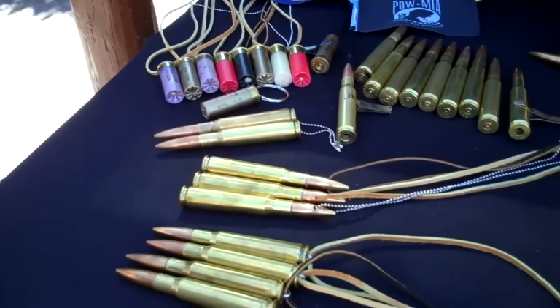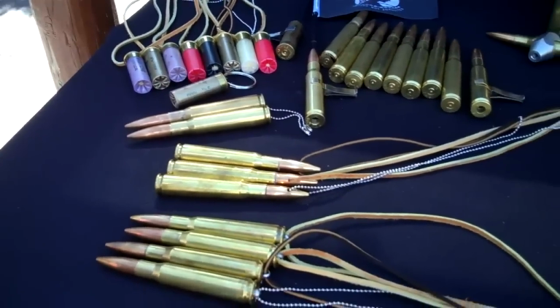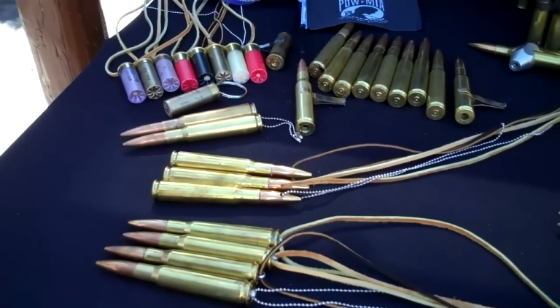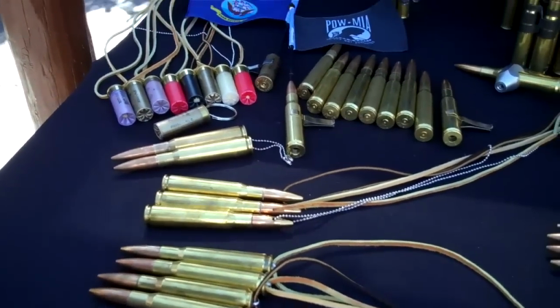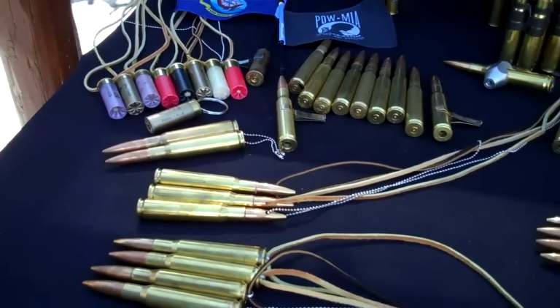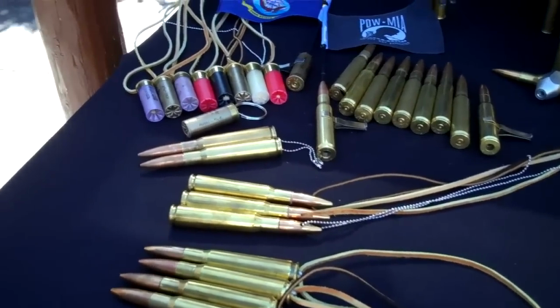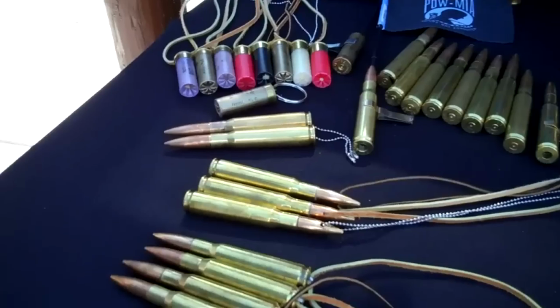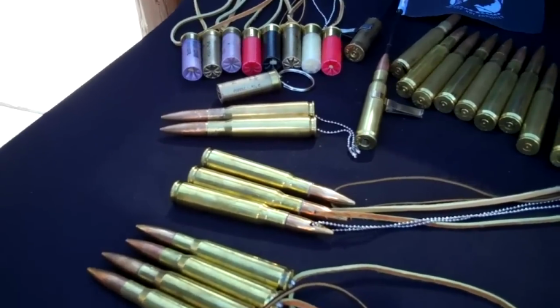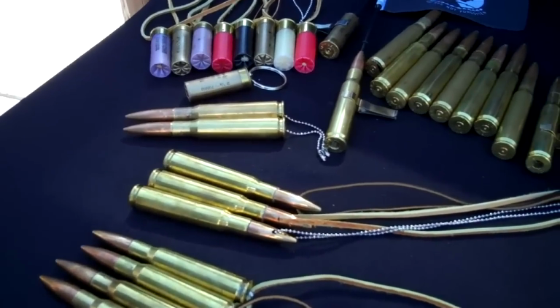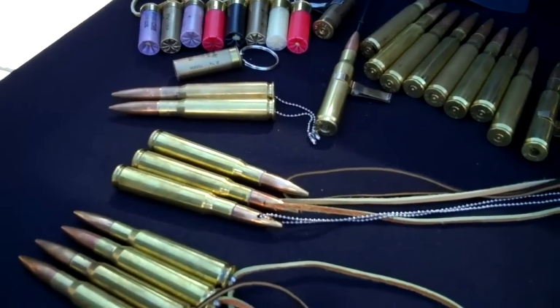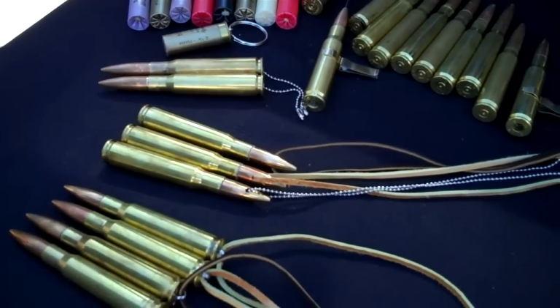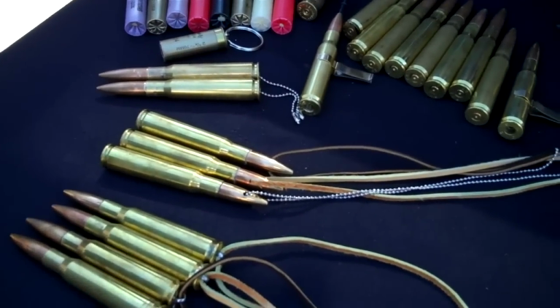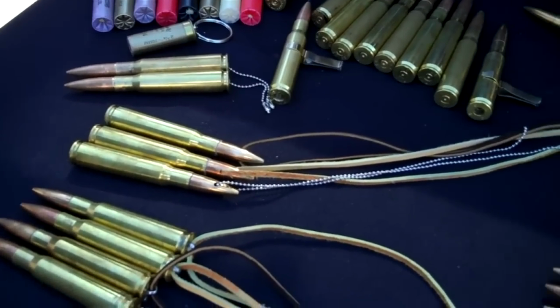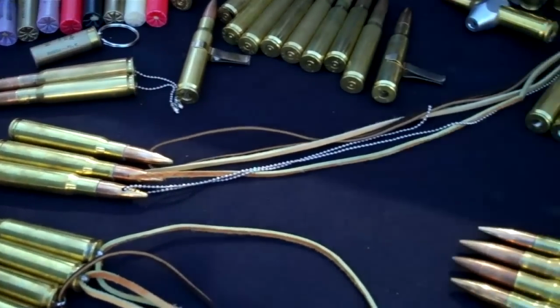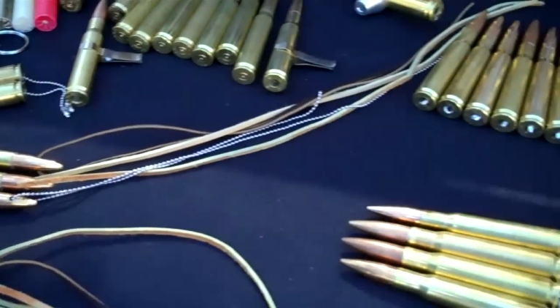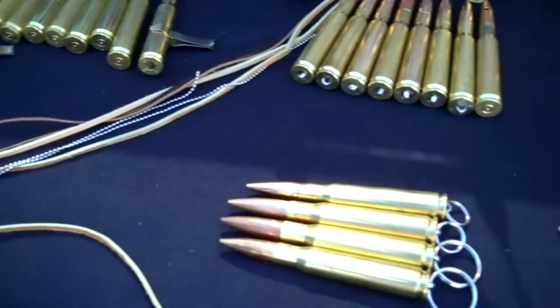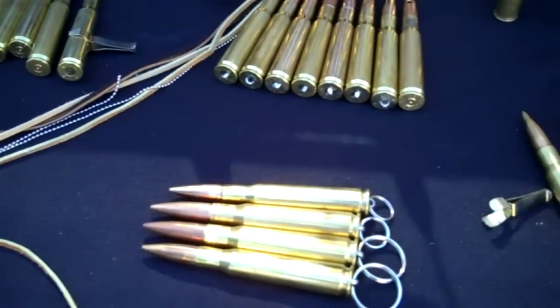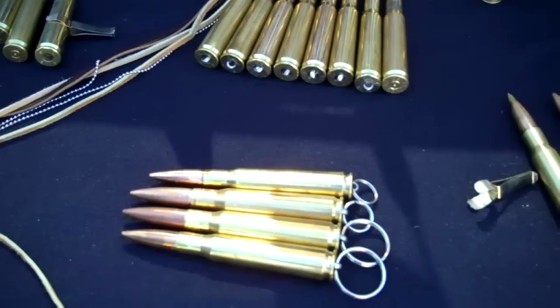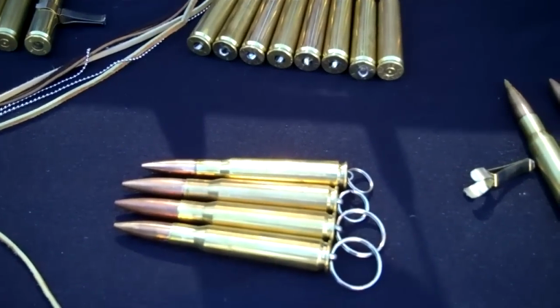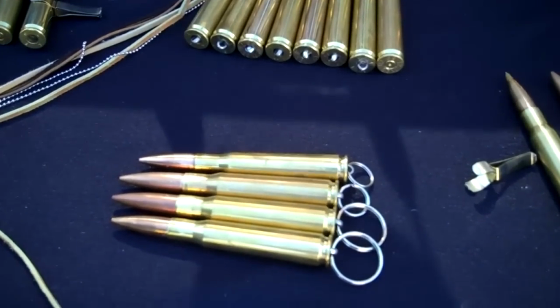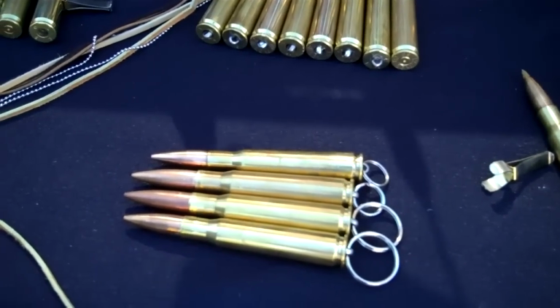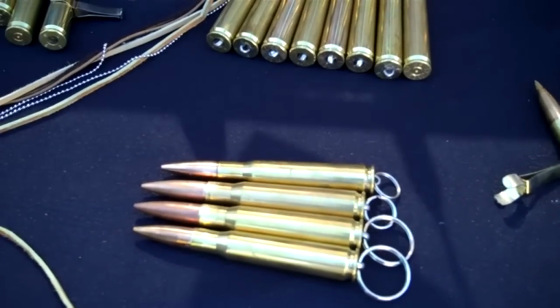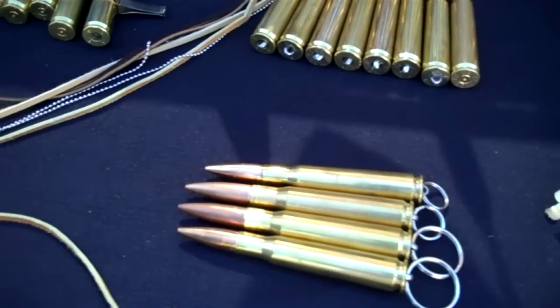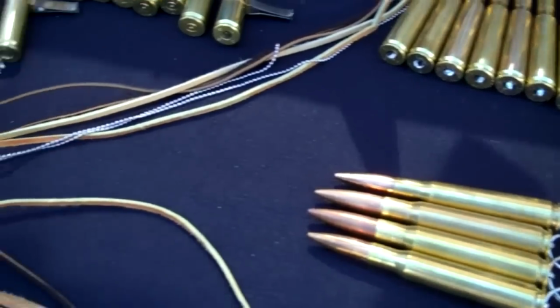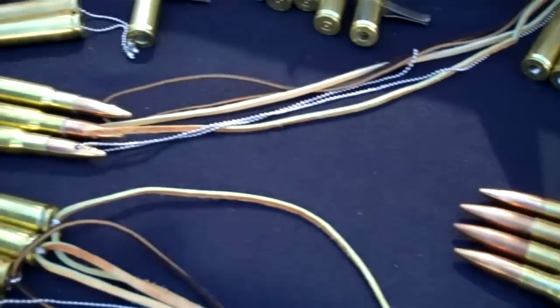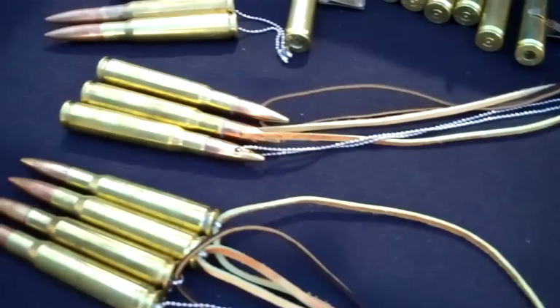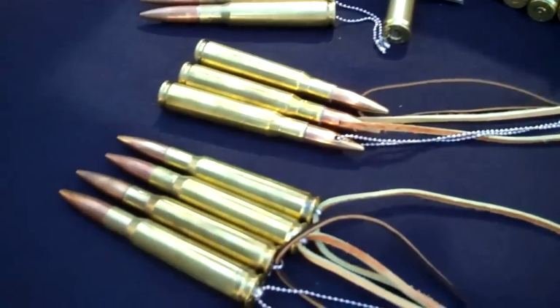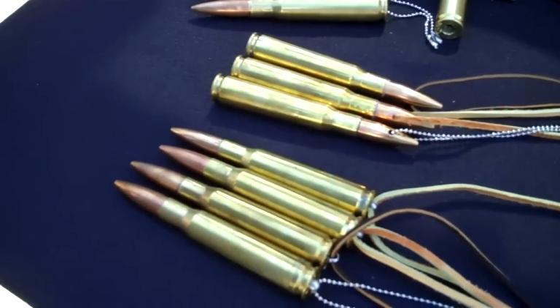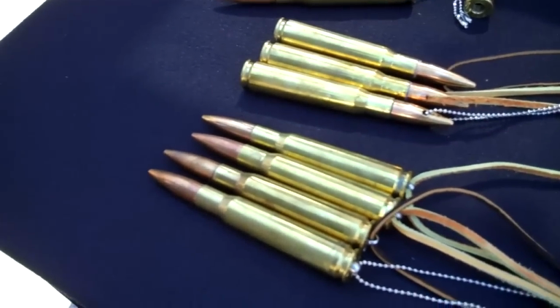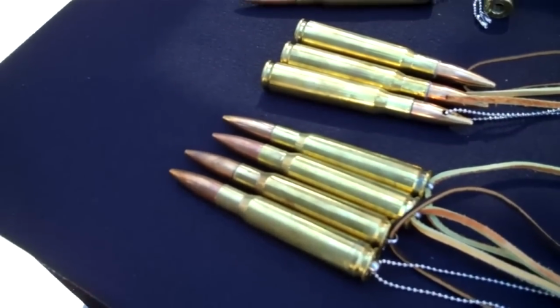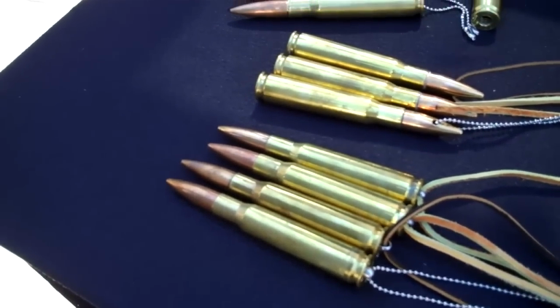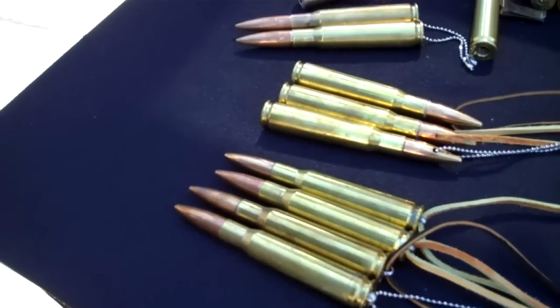Hi, I'm Jim with JPS Products. We're here to go over a few of the things we have for the auto load 20mm, 30mm, 40mm, and most of all the 50 cal BMG.